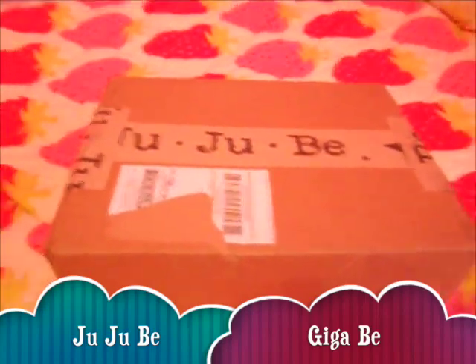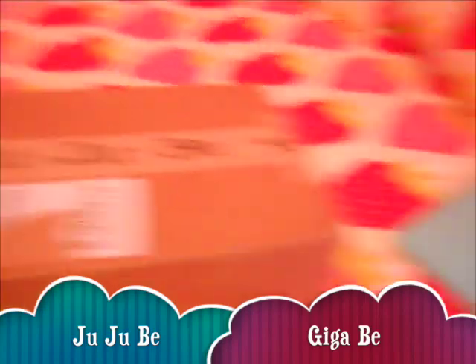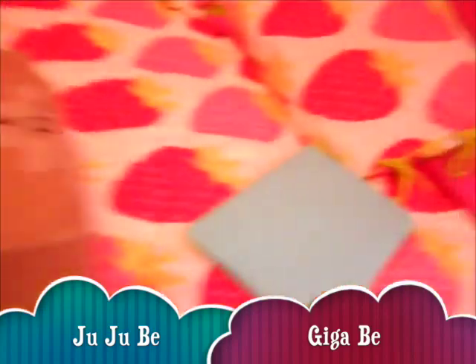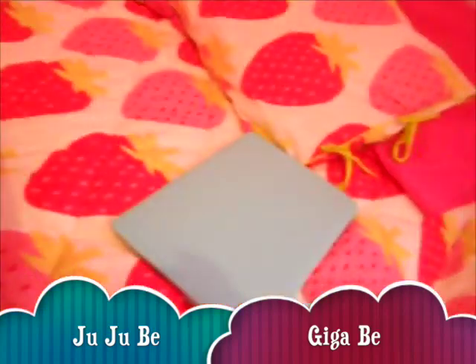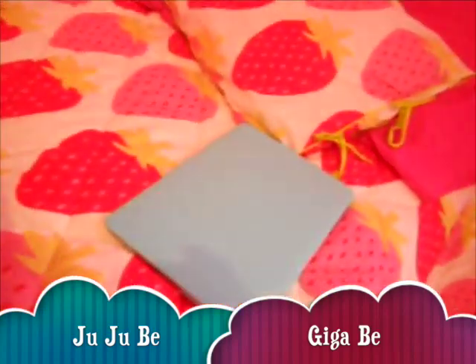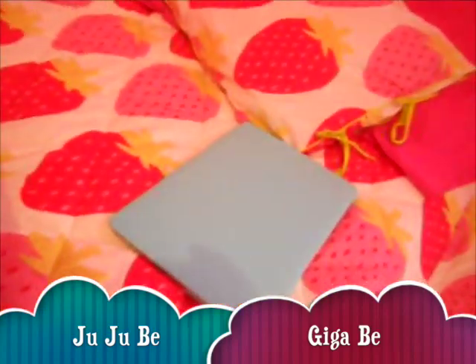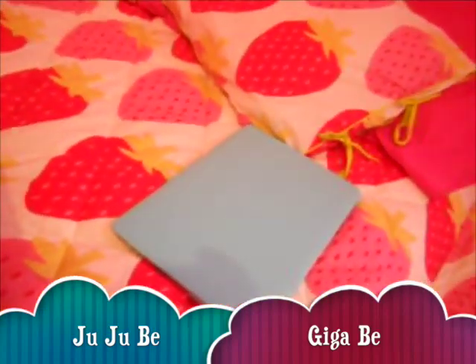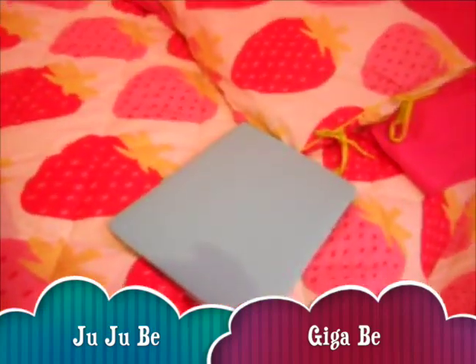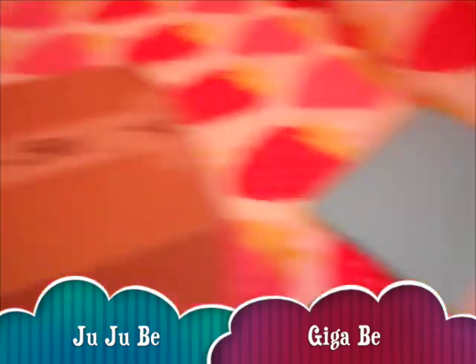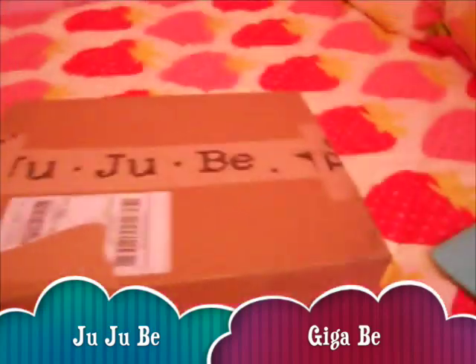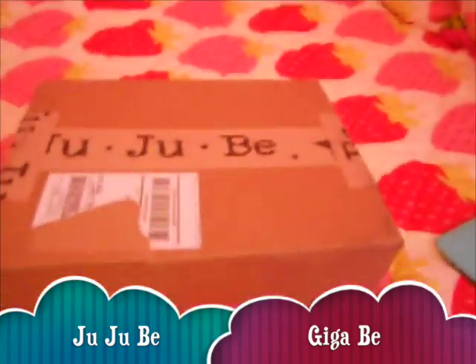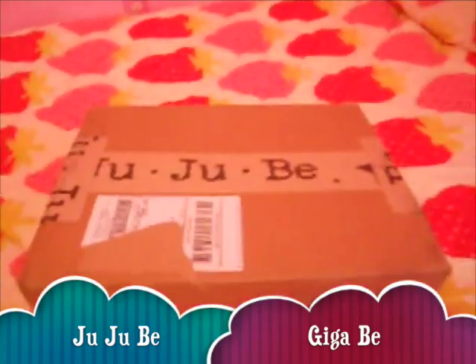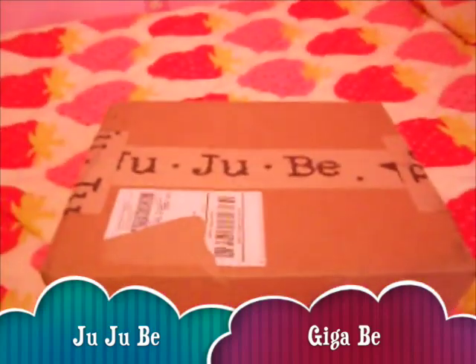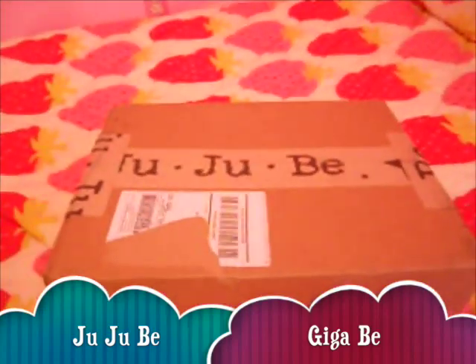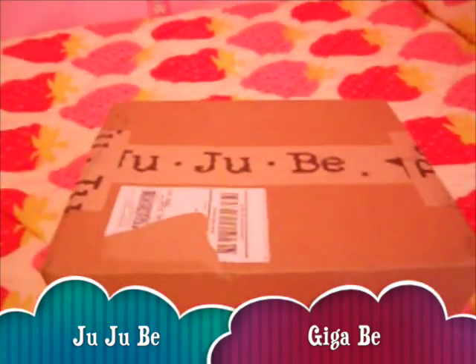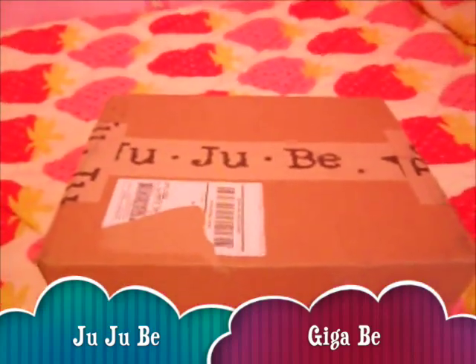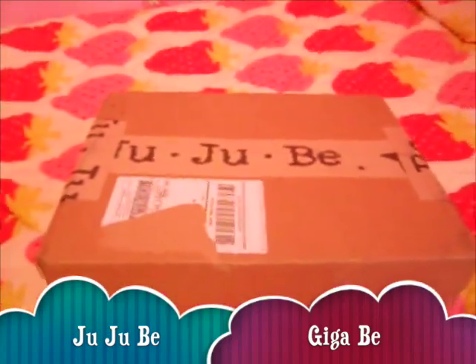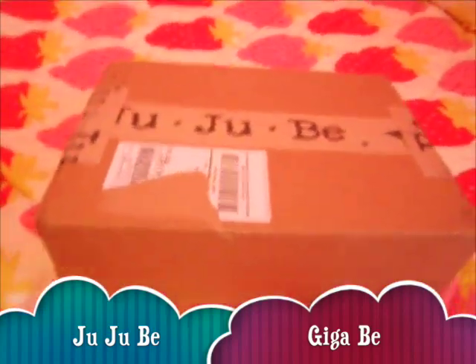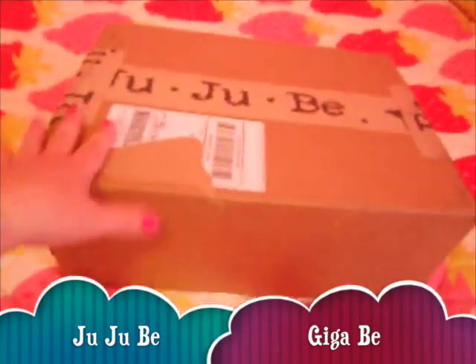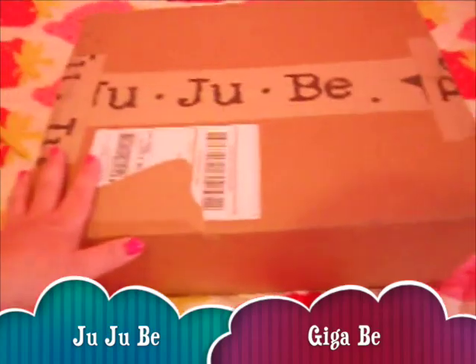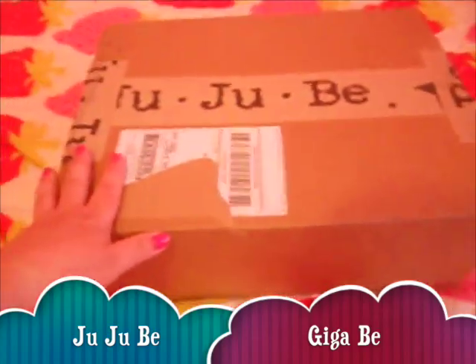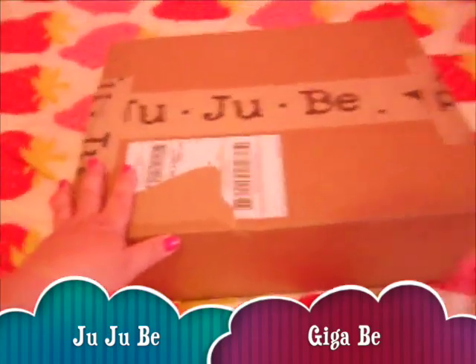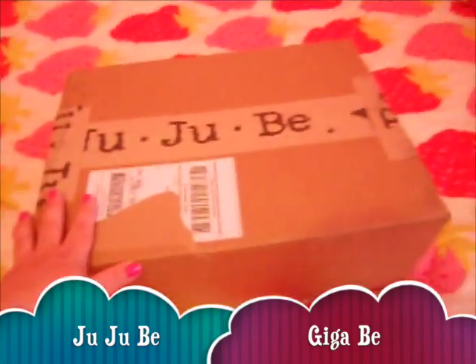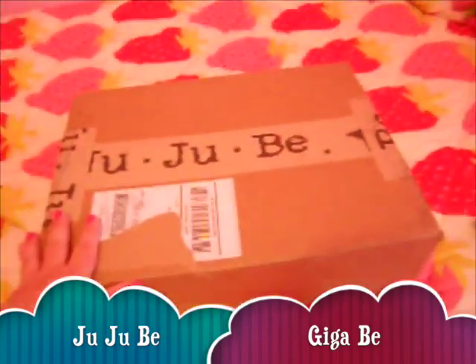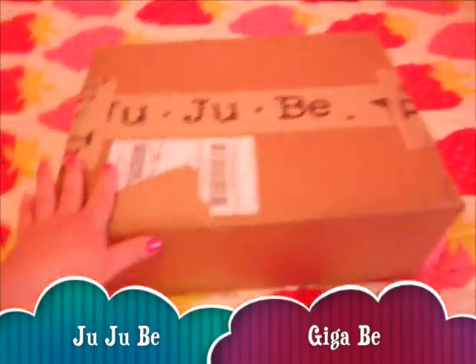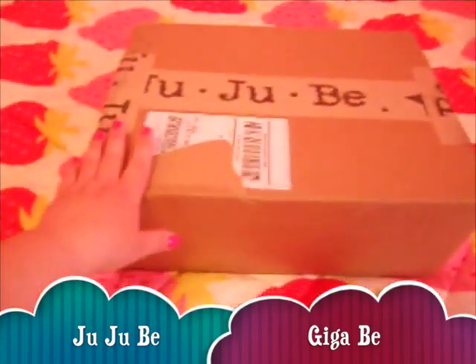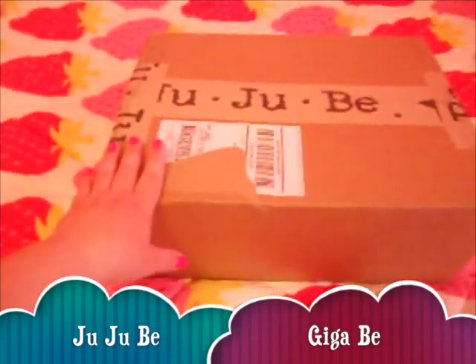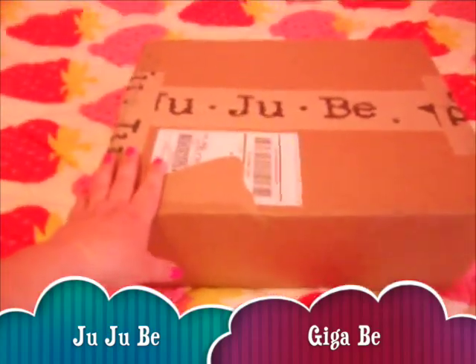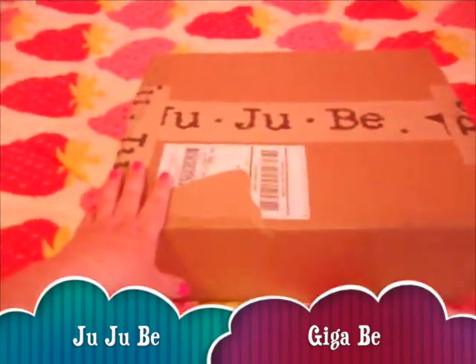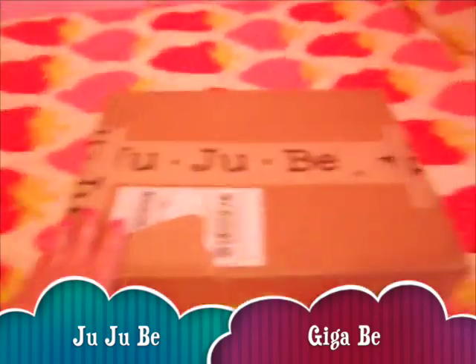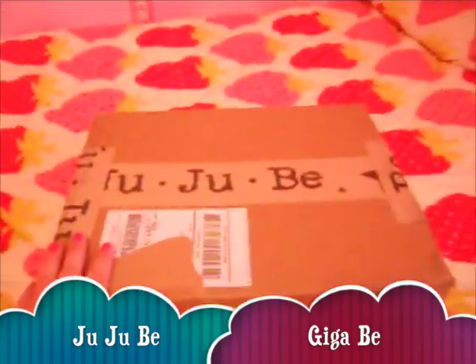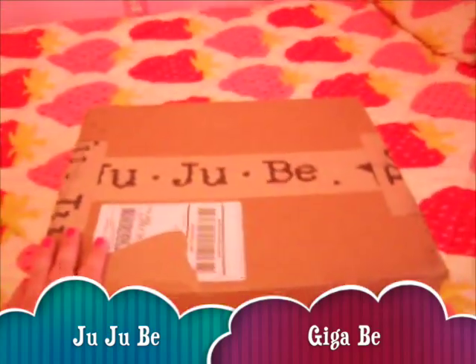I just got a MacBook Pro and needed a cute bag to carry it with. I also thought that maybe I could use this bag as a diaper bag too.